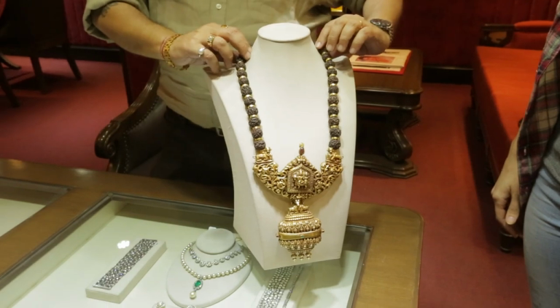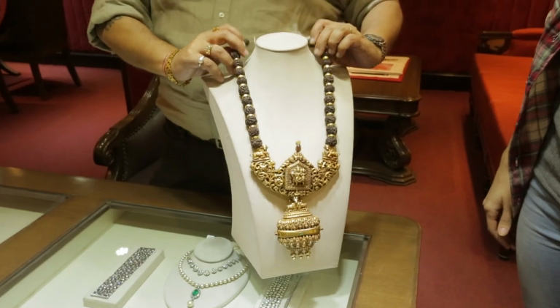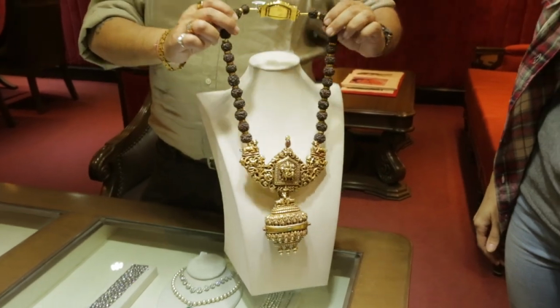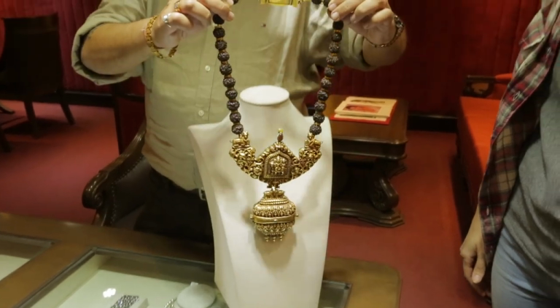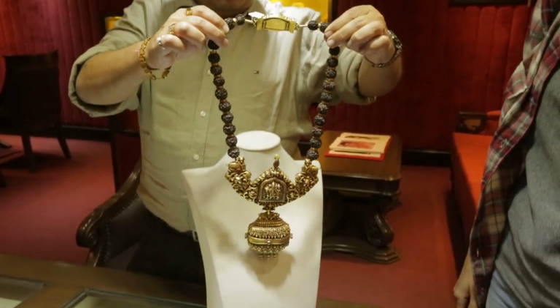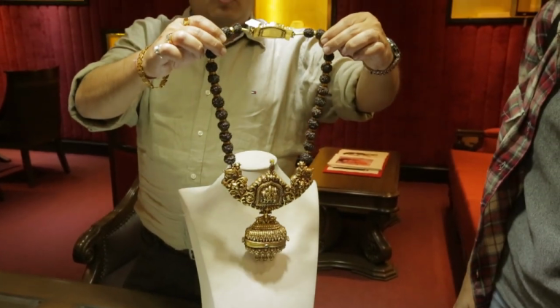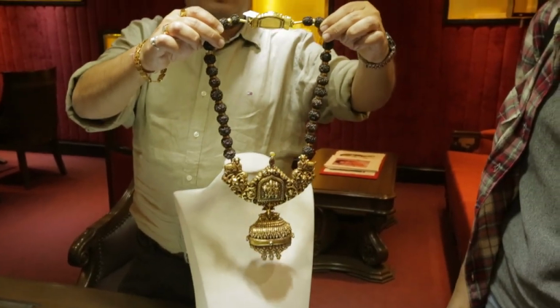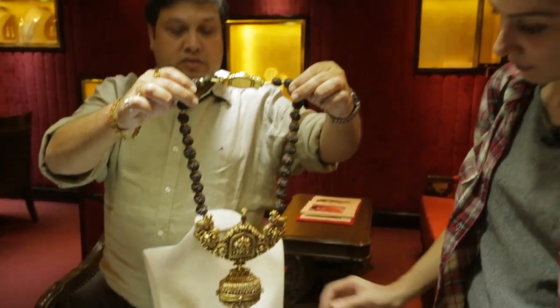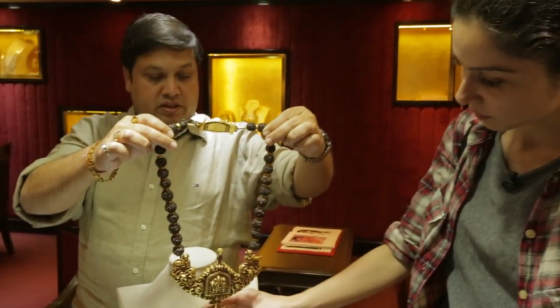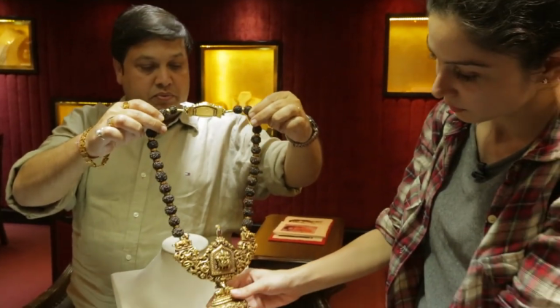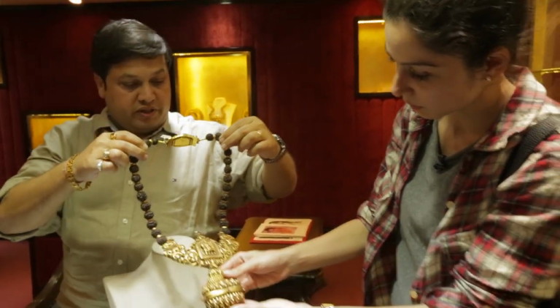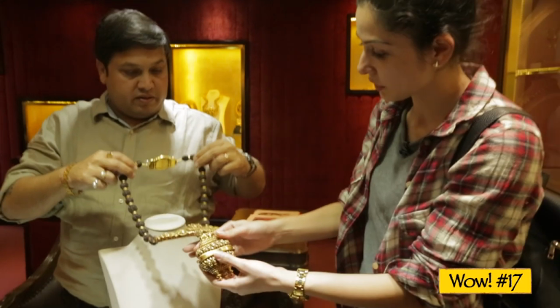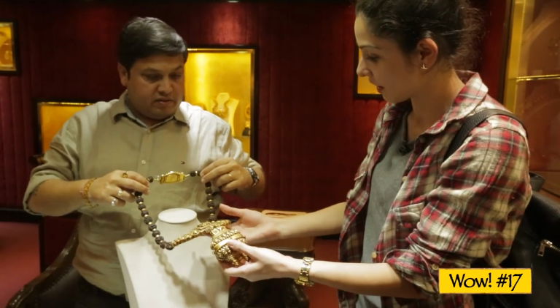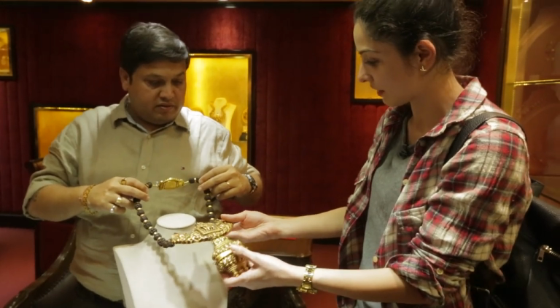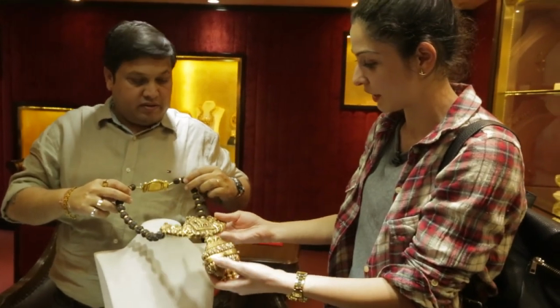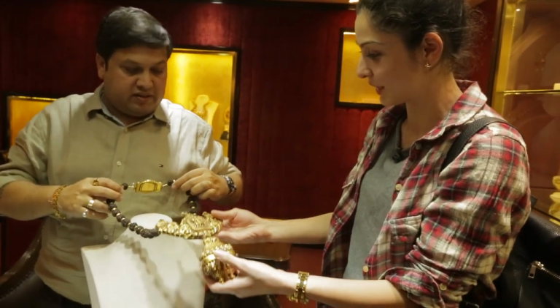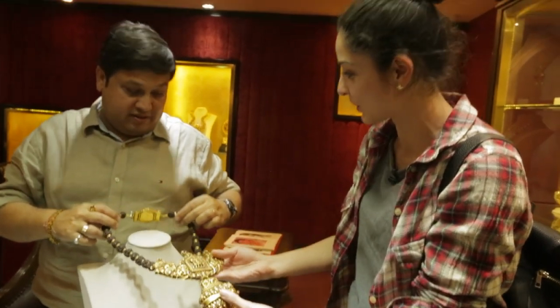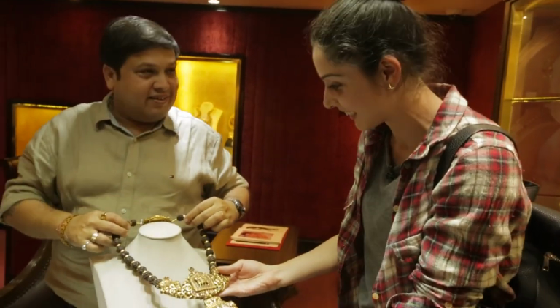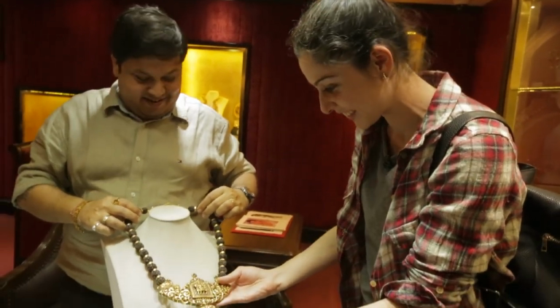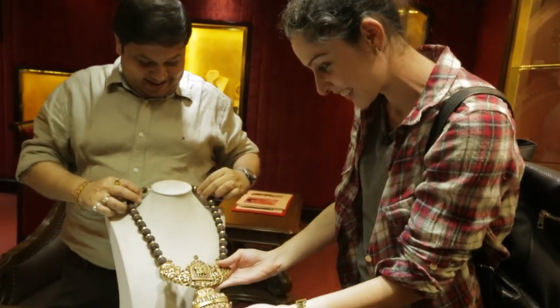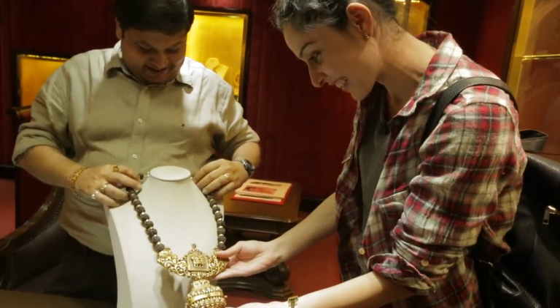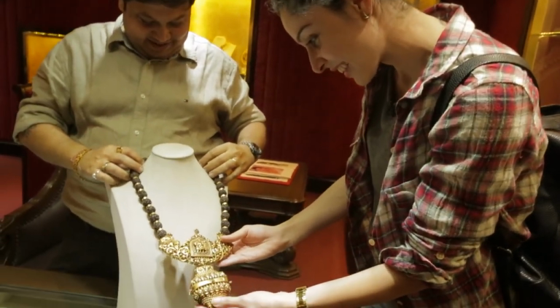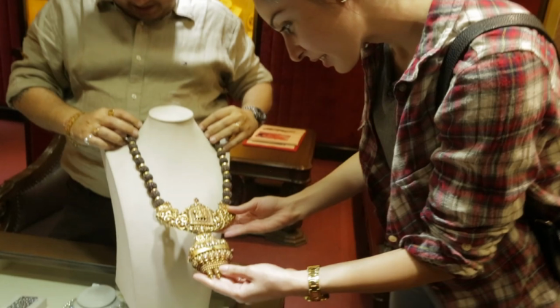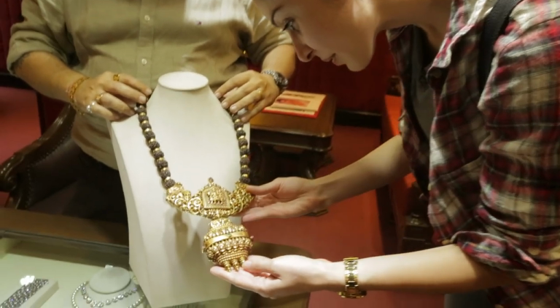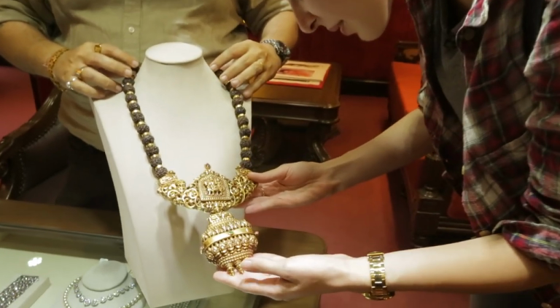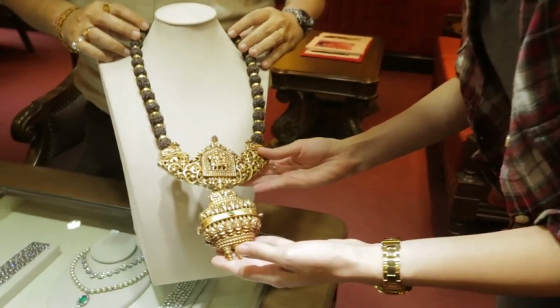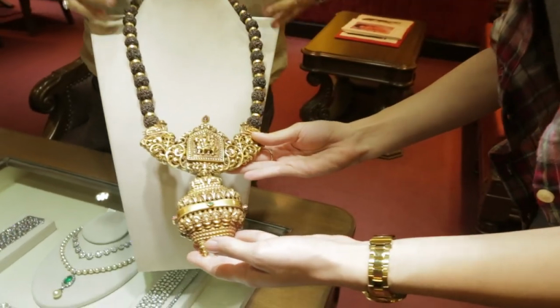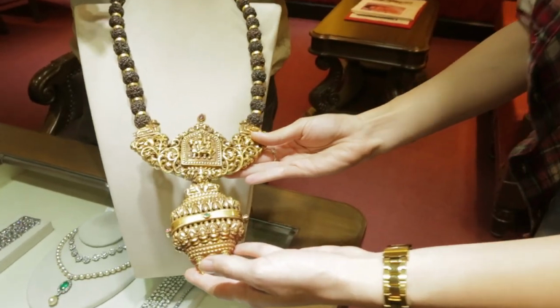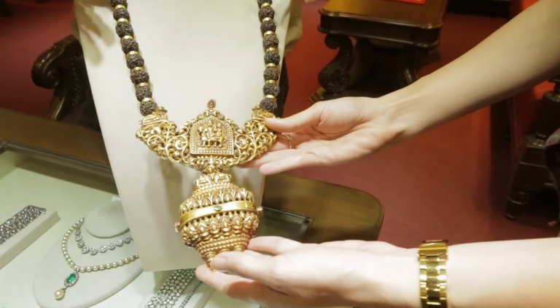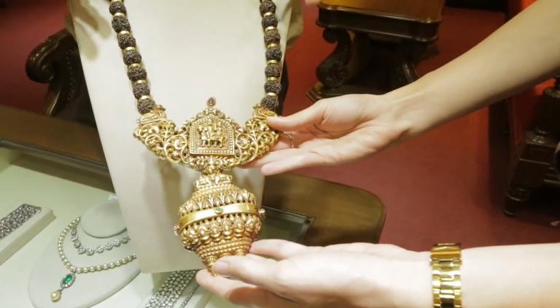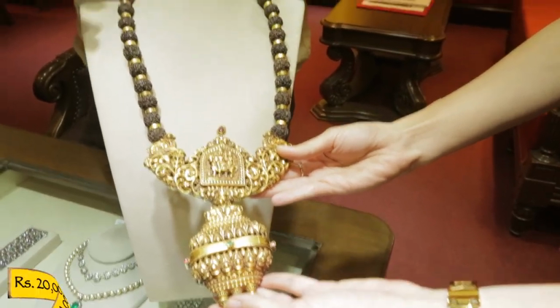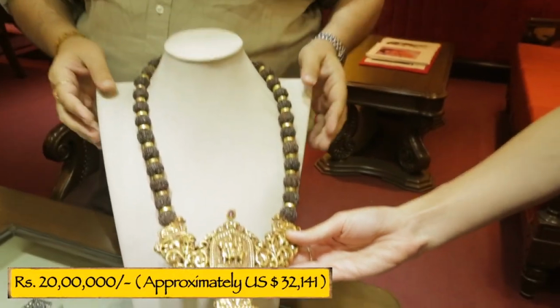This is one more stunning piece with Rudraksh — same temple jewellery style. It's actually a lot lighter than it looks, even though it looks really heavy. Something like this would be around 20 lakhs.